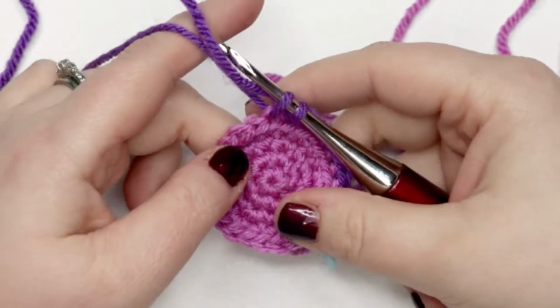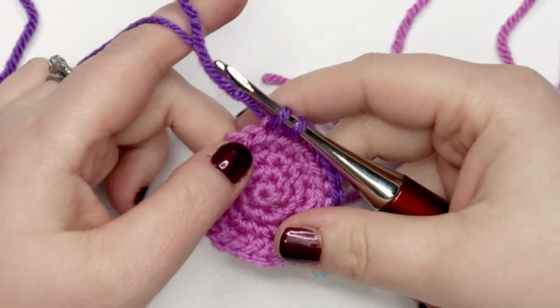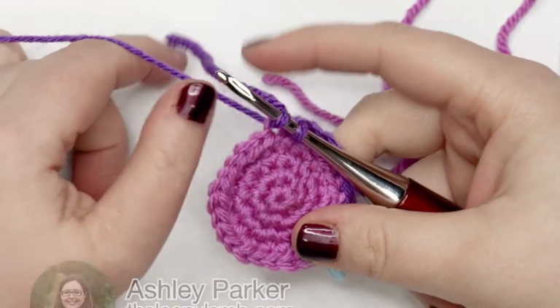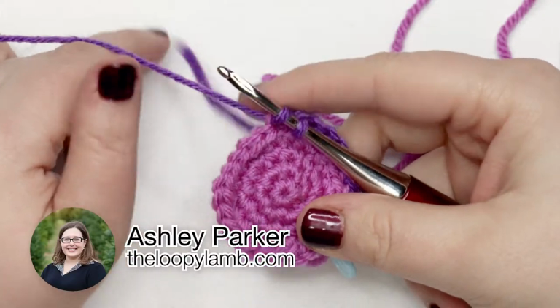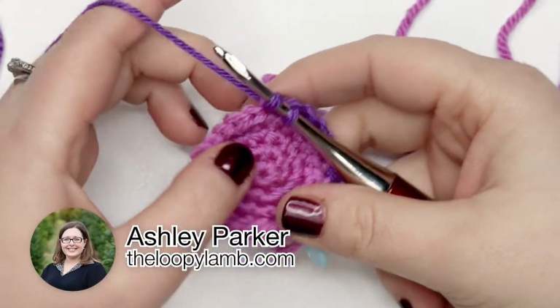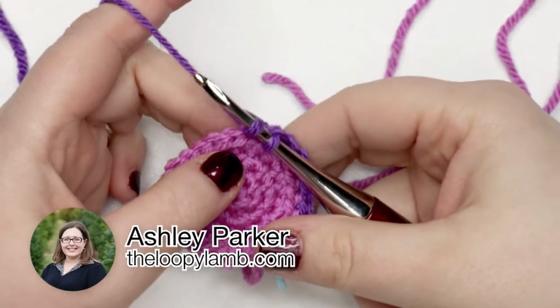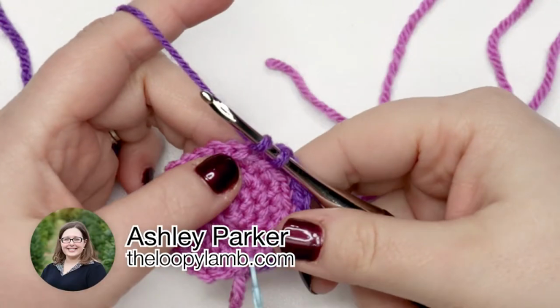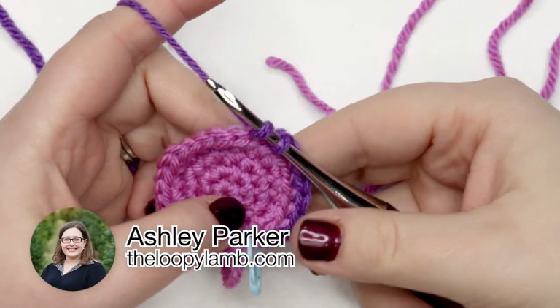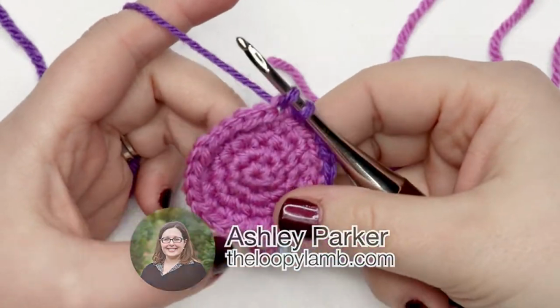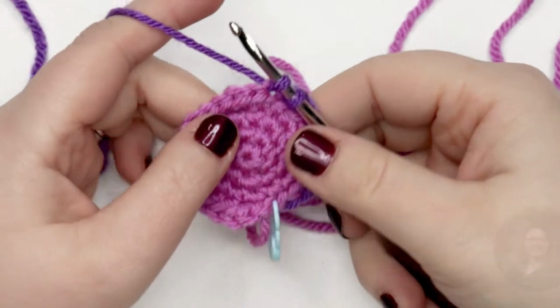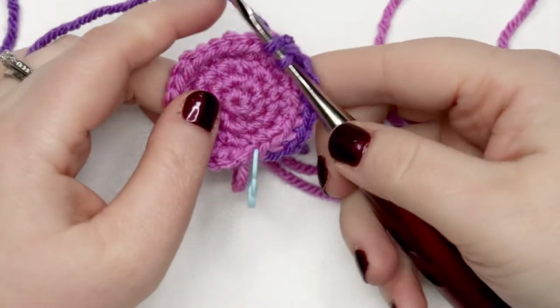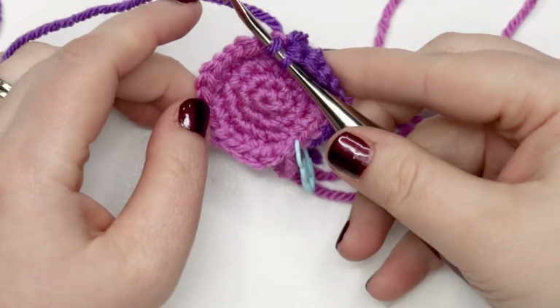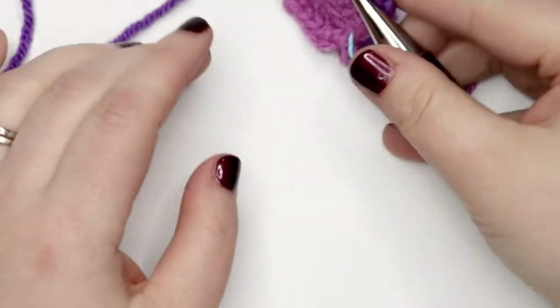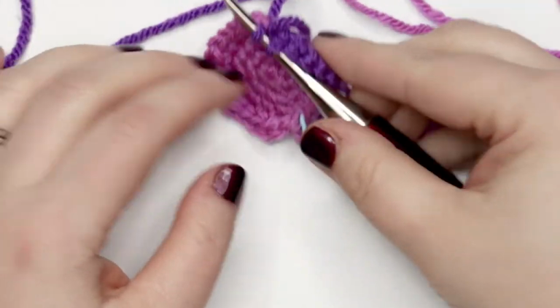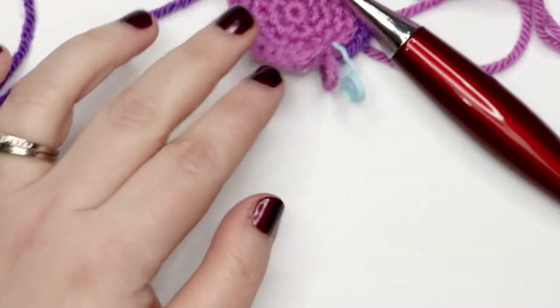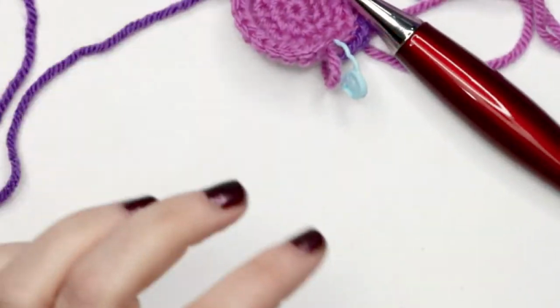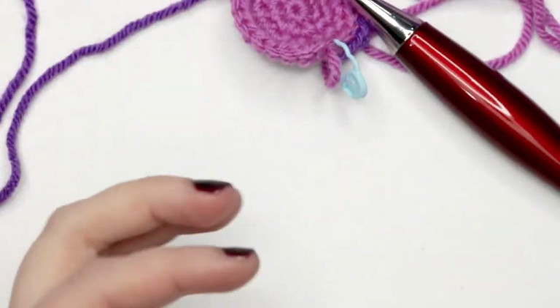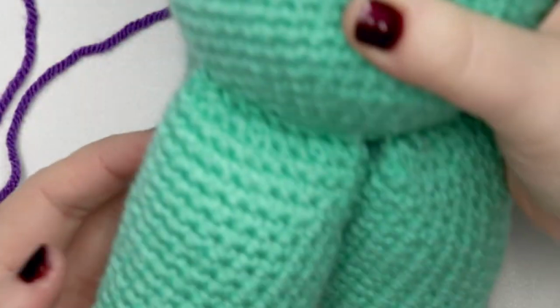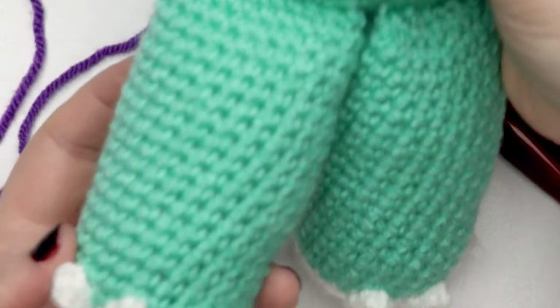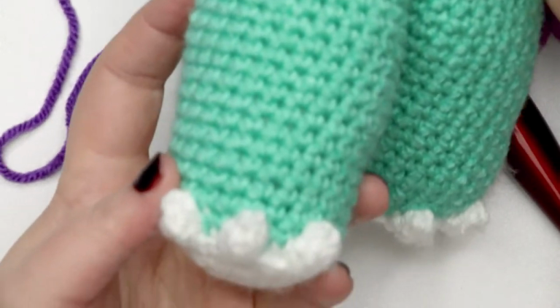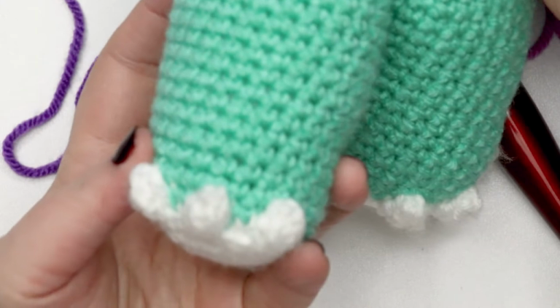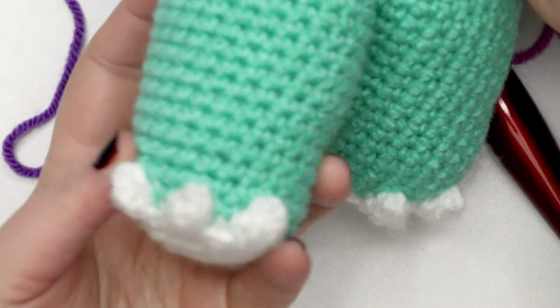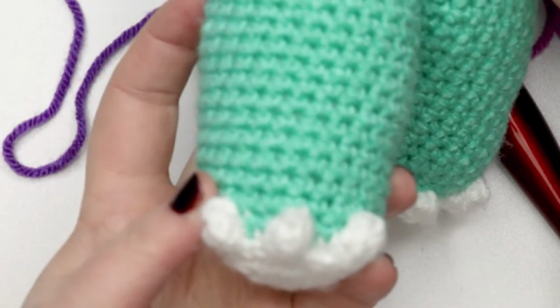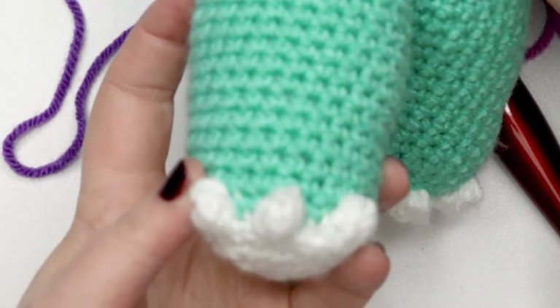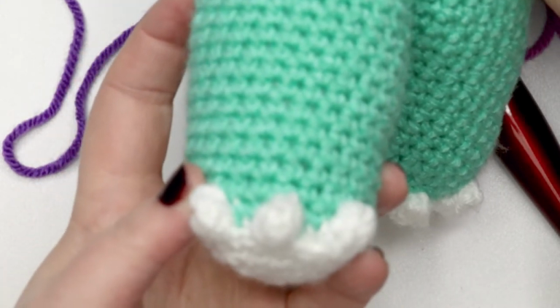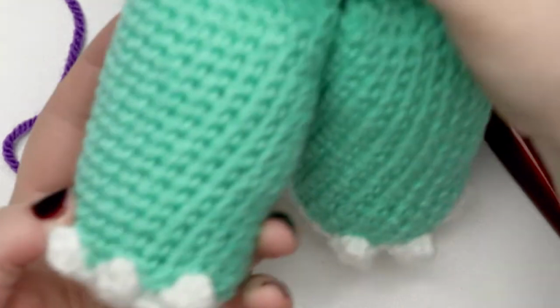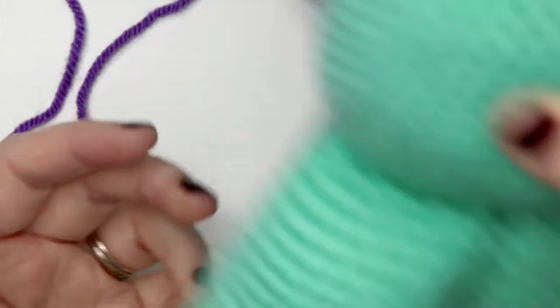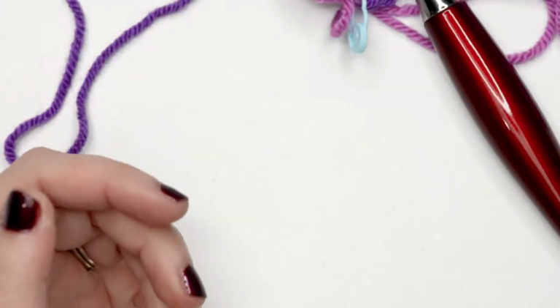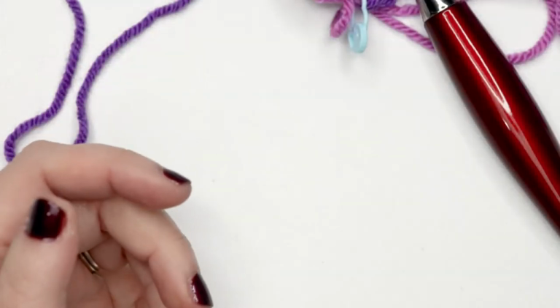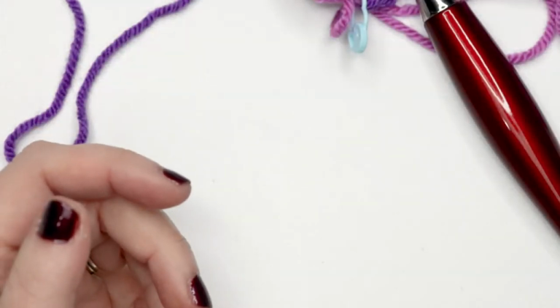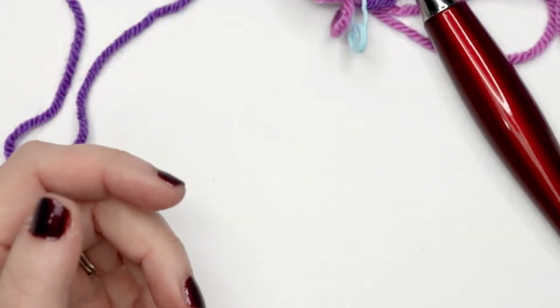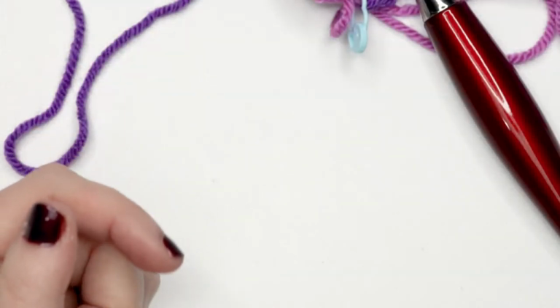Hello there friends, it's Ashley here from The Loopy Lamb and theloopylamb.com, and today I'm going to be showing you how to make the toes on my Trevor Triceratops crochet pattern that you can find on my blog.